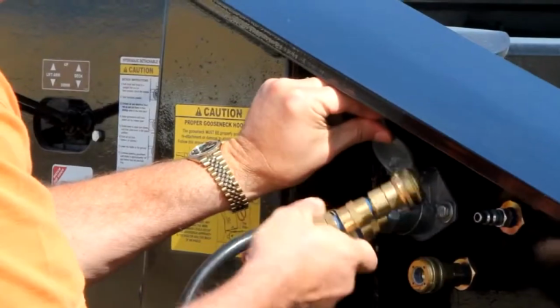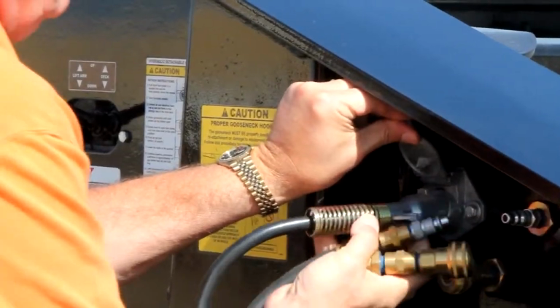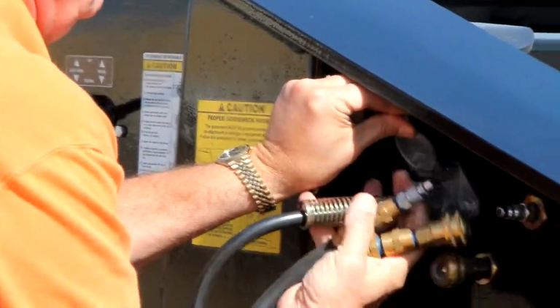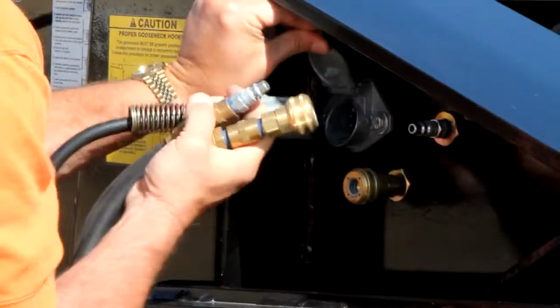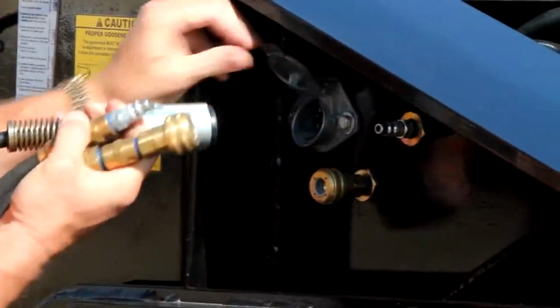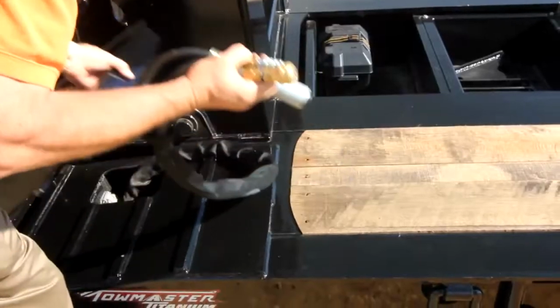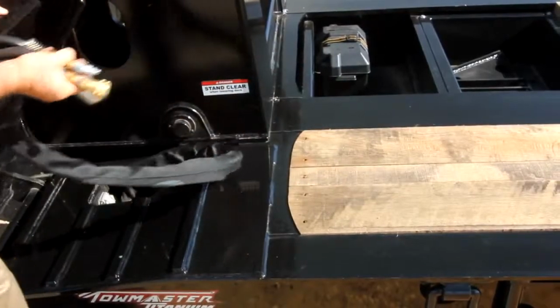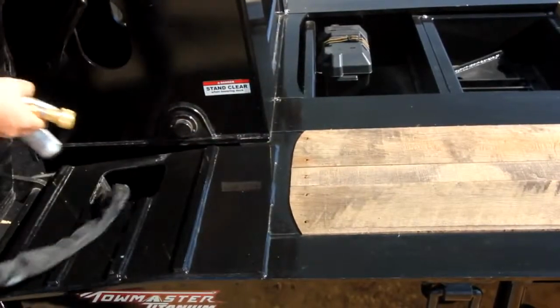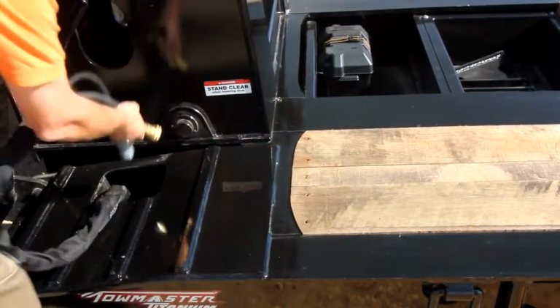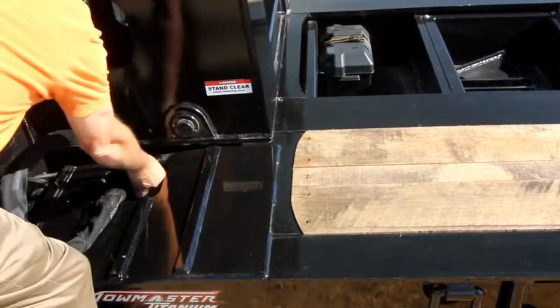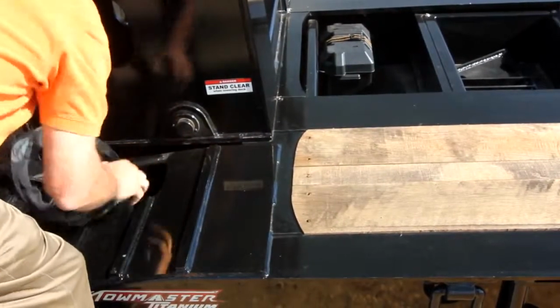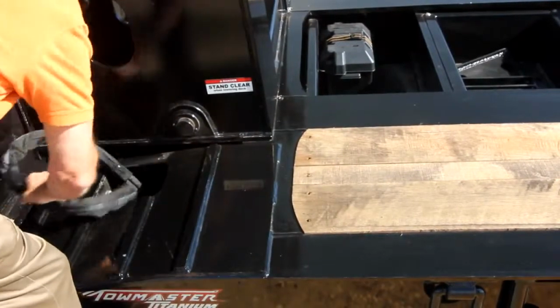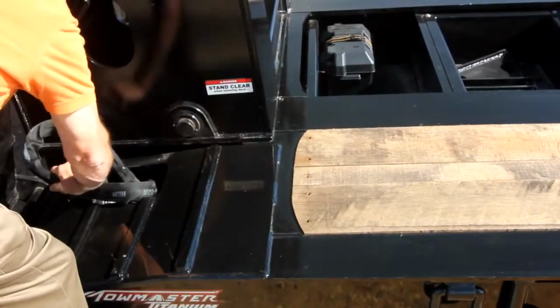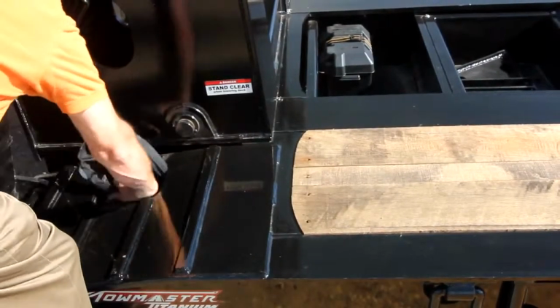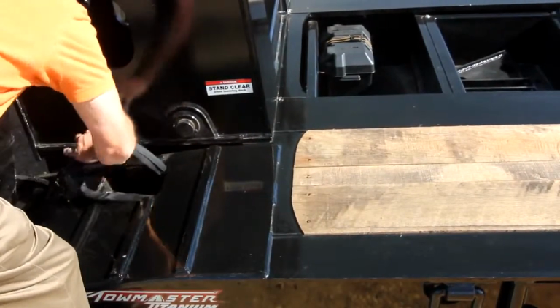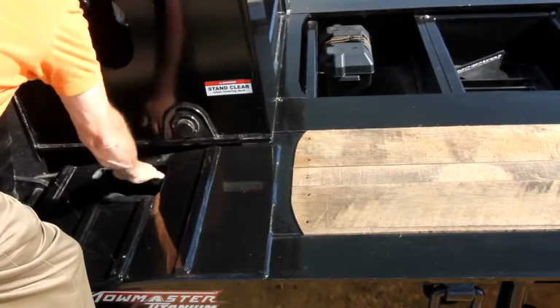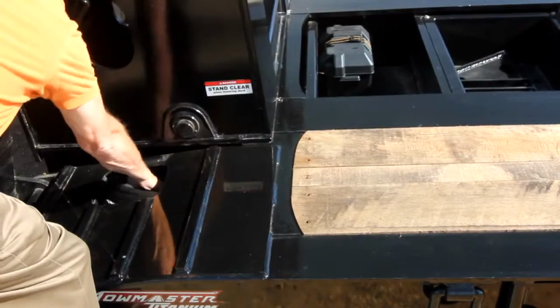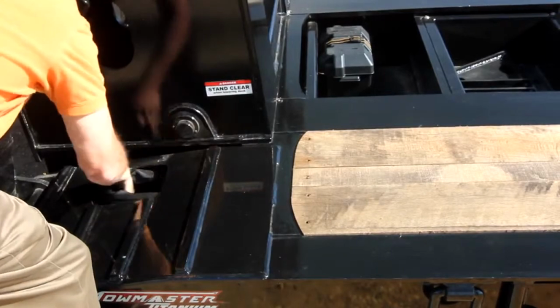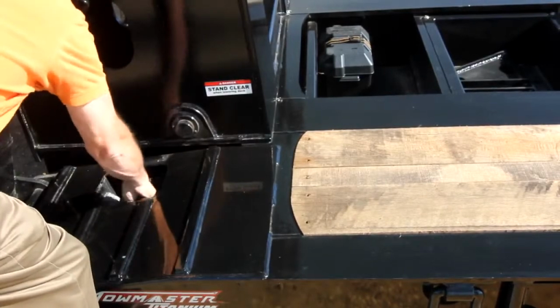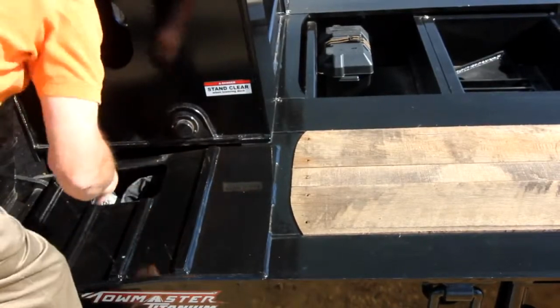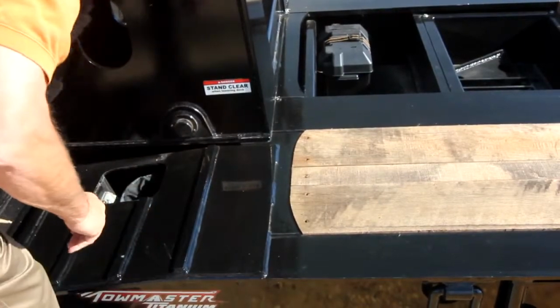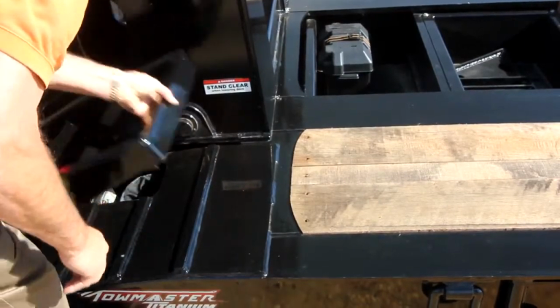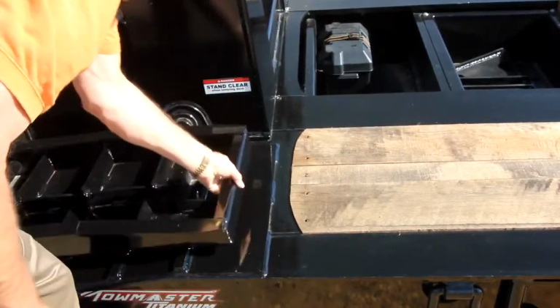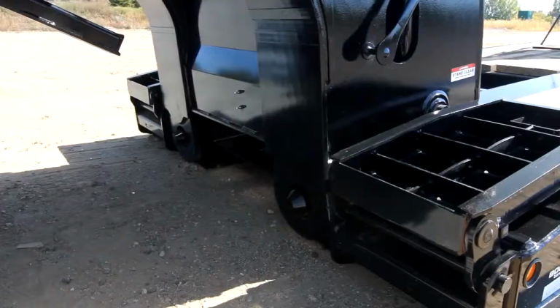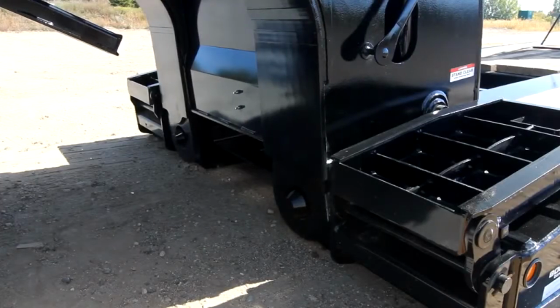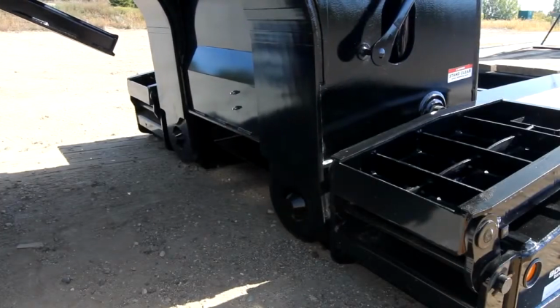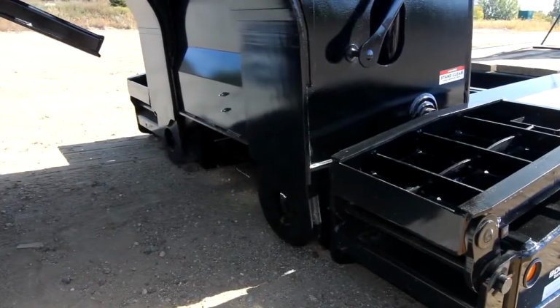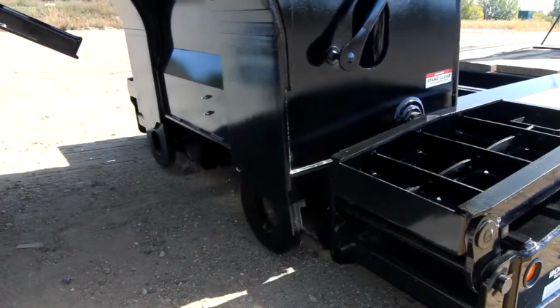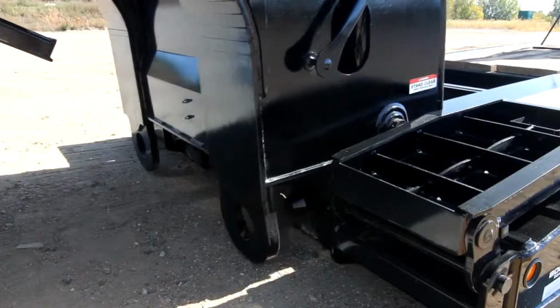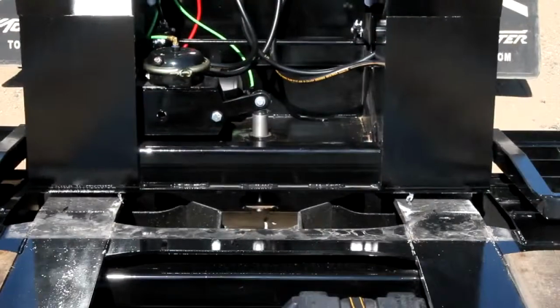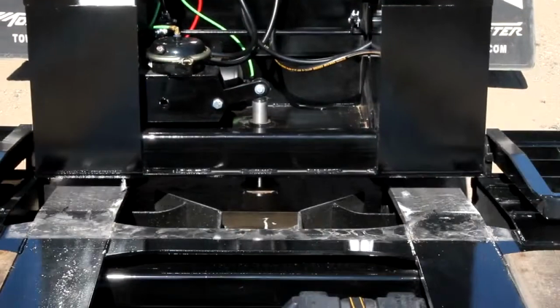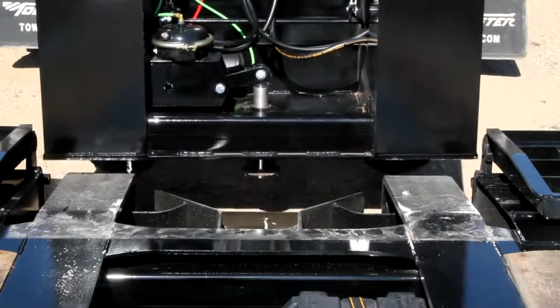Unhook the hoses and electrical harness from the neck and store them underneath the front ramp and in the main deck. The gooseneck should be detached and you can drive away.